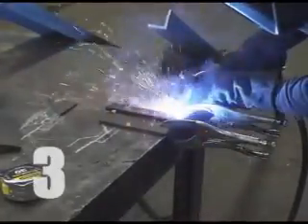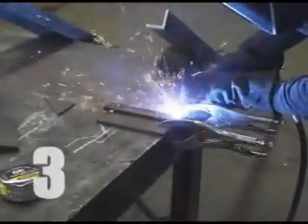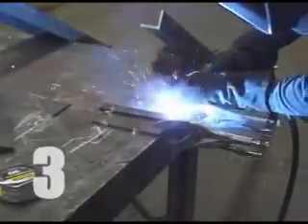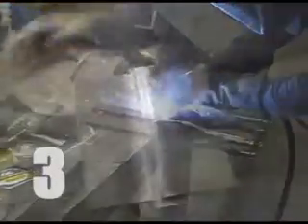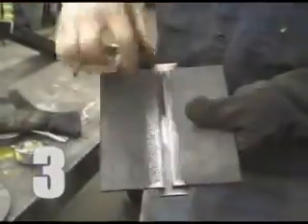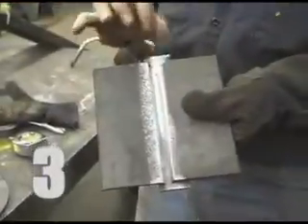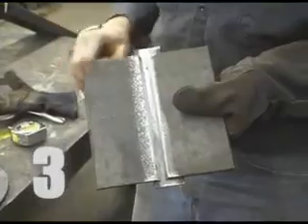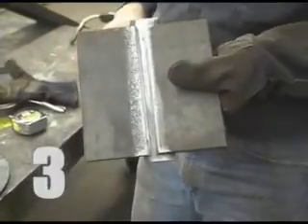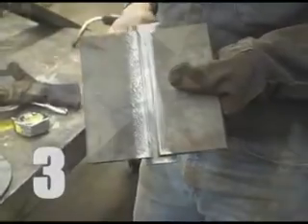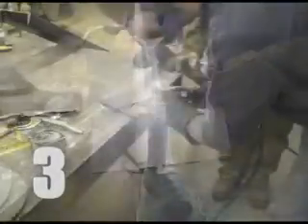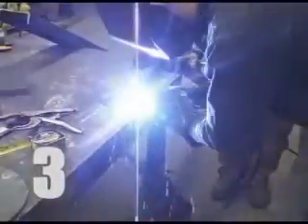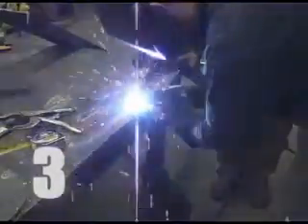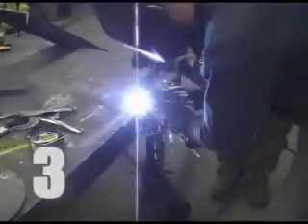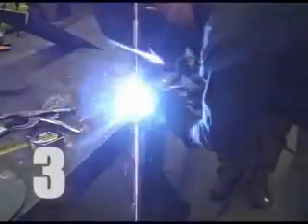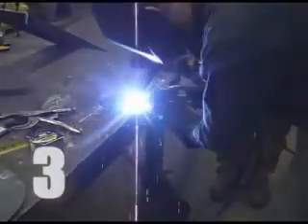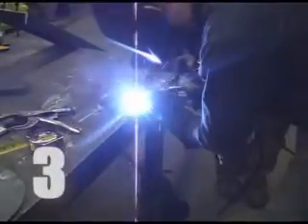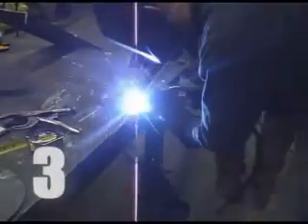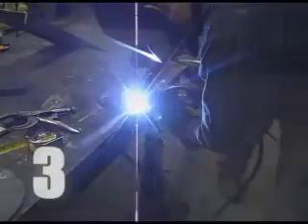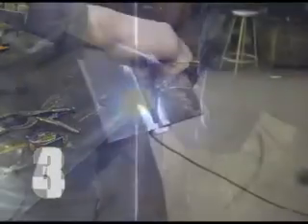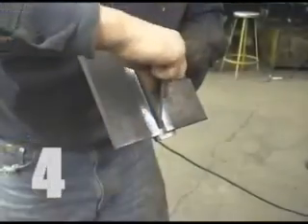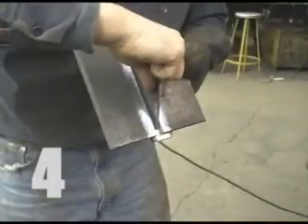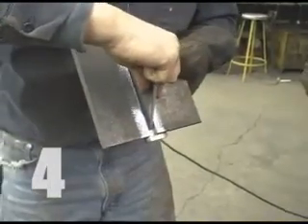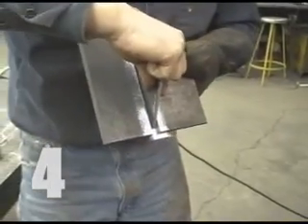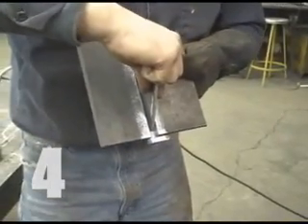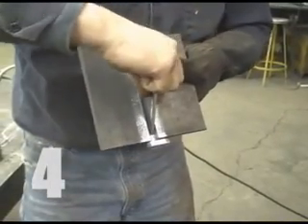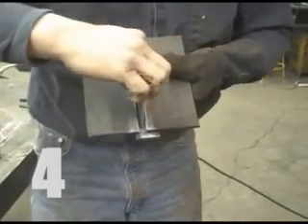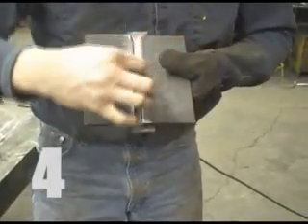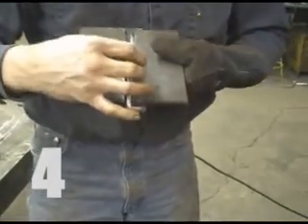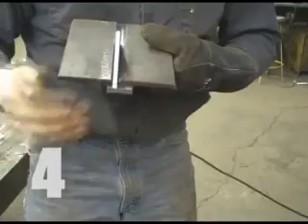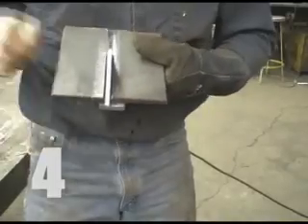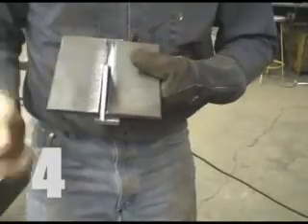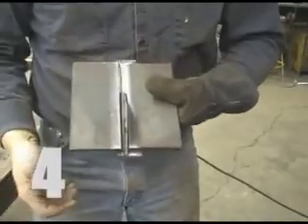The 3/8 inch thick test plates are welded to the backing bar. It is very important to note that there is no gap between the test plates and the backing bar, or the welder will not achieve a full penetration weld. To keep the root opening between test plates one quarter inch wide, a piece of plate of that thickness is used as a gauge.